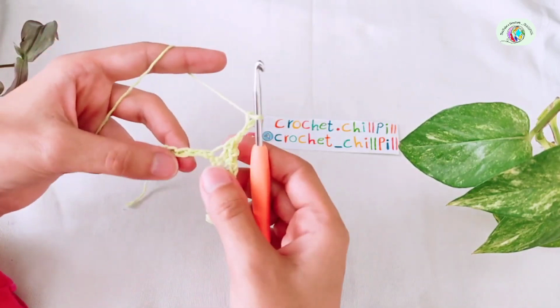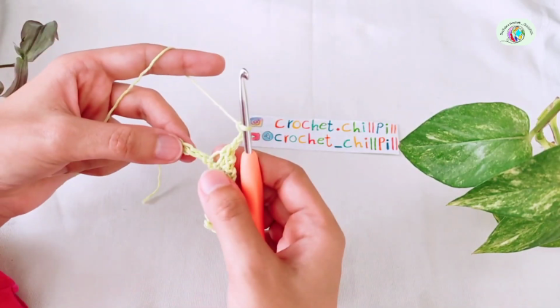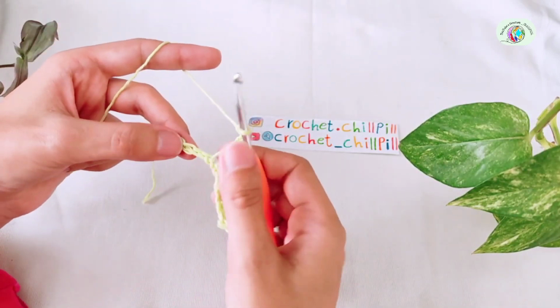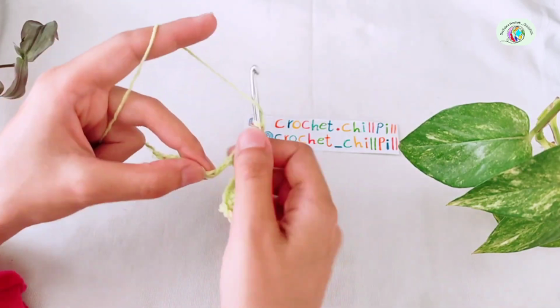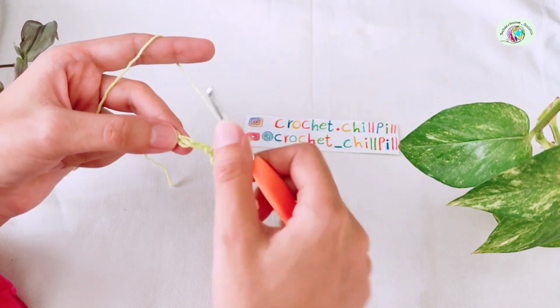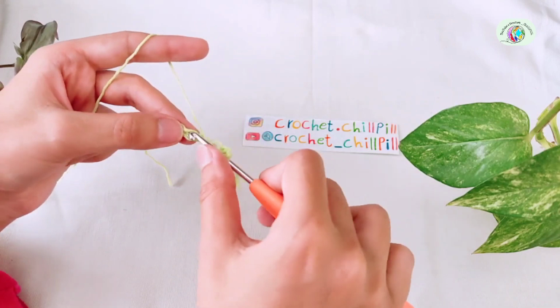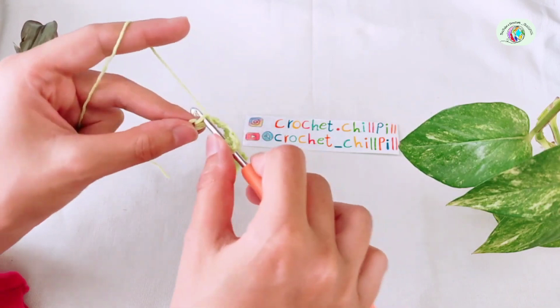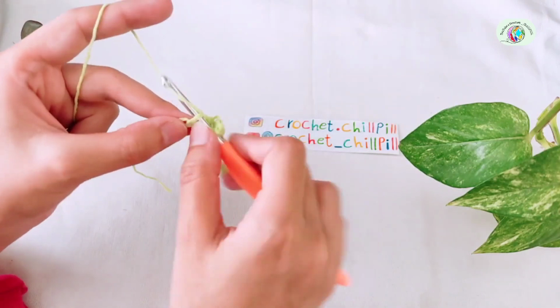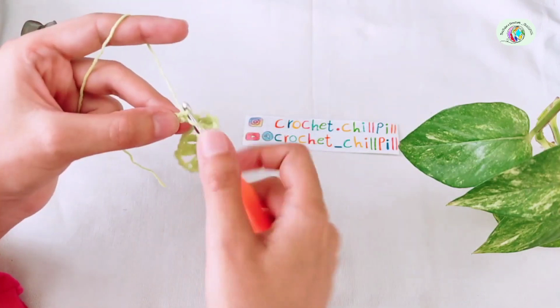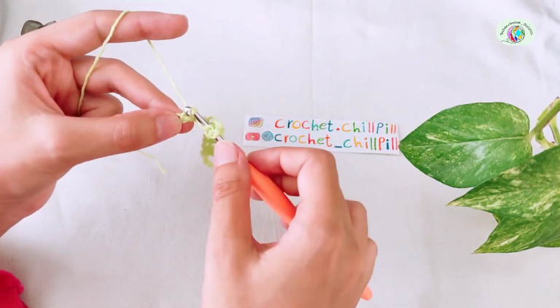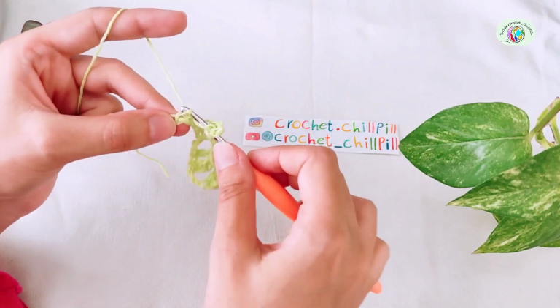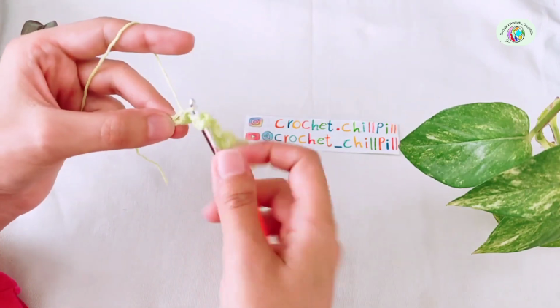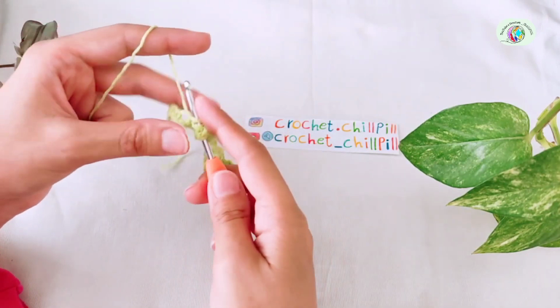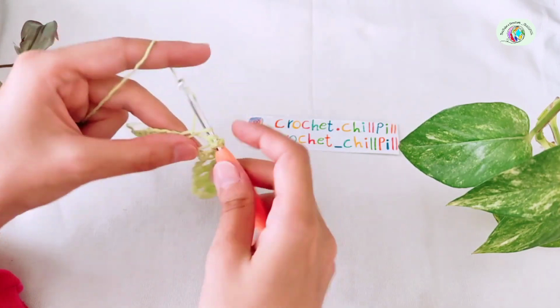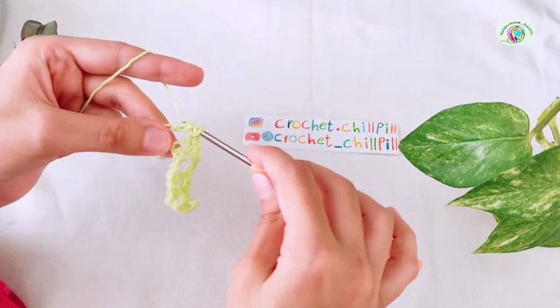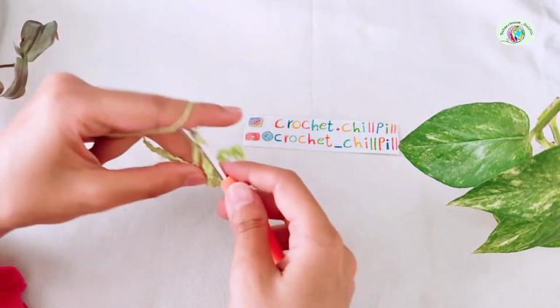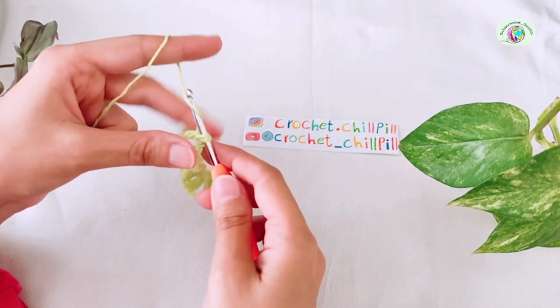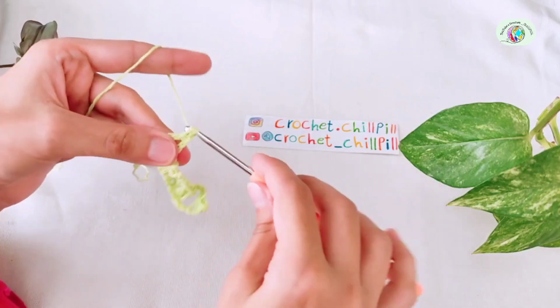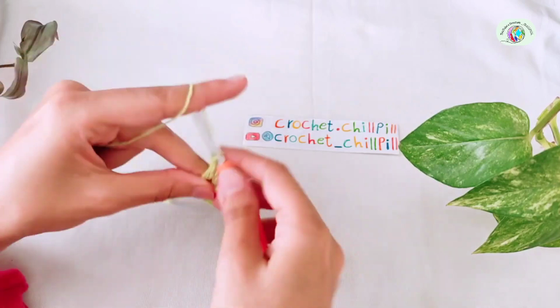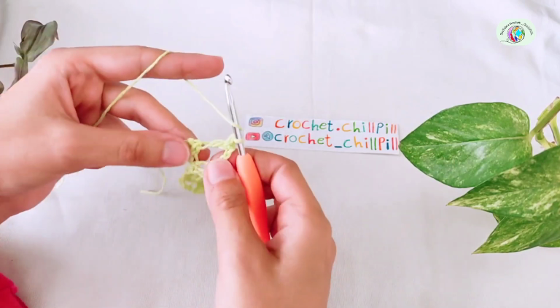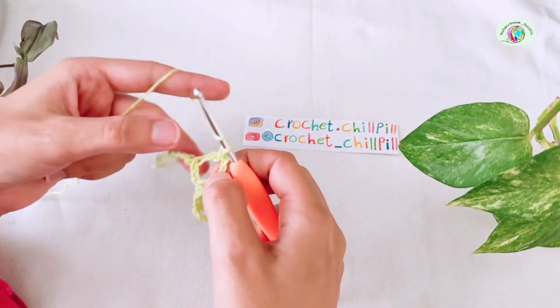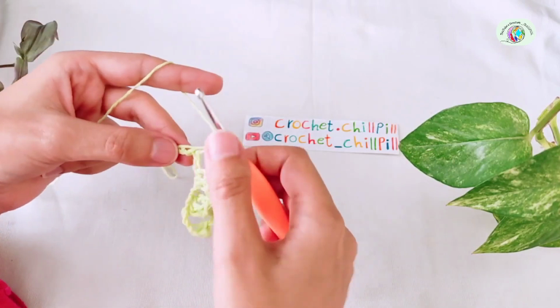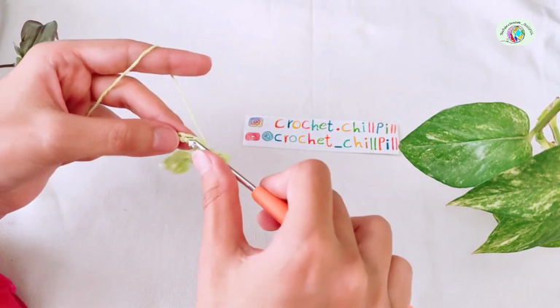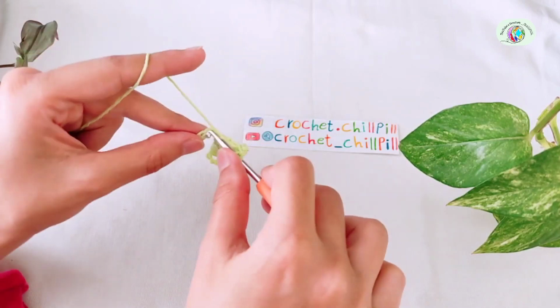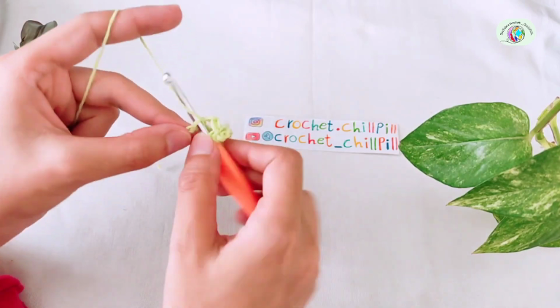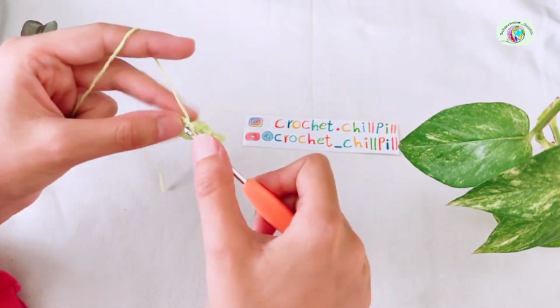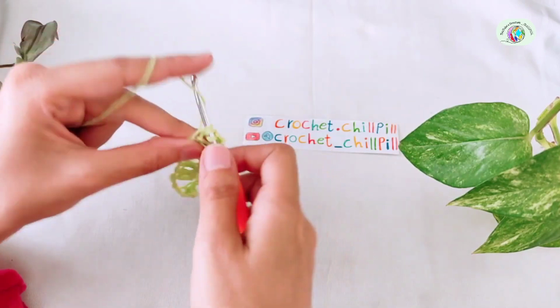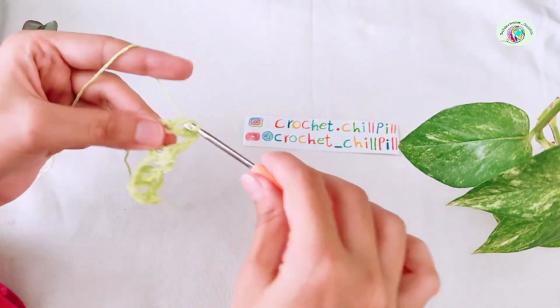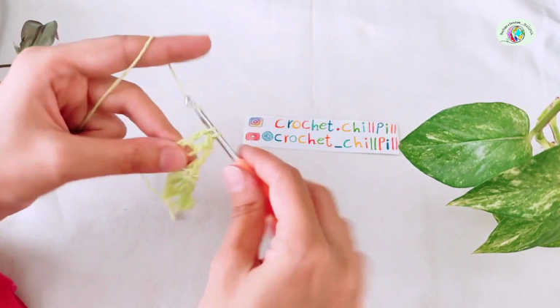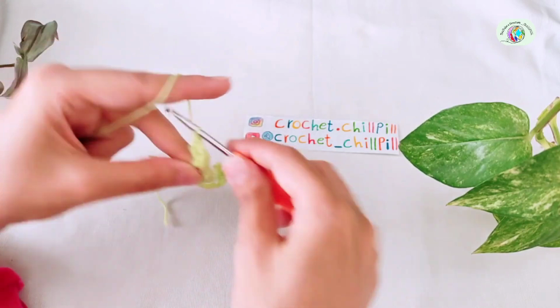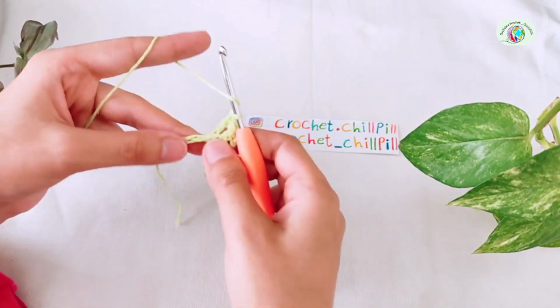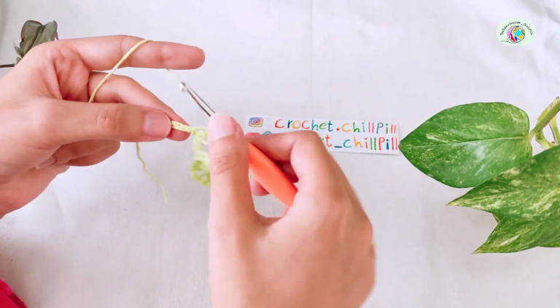Skip 2 chains, make a double crochet into each of the next 3 chains. 1, 2, and 3.